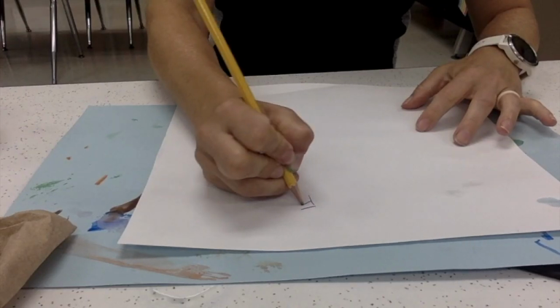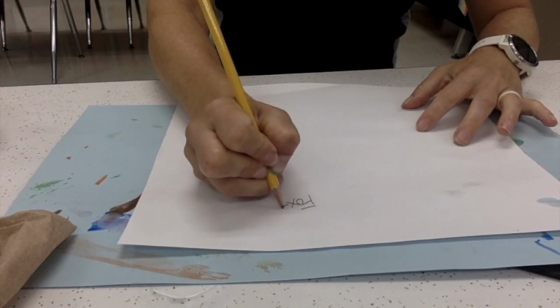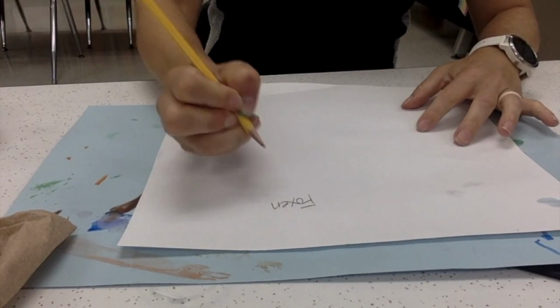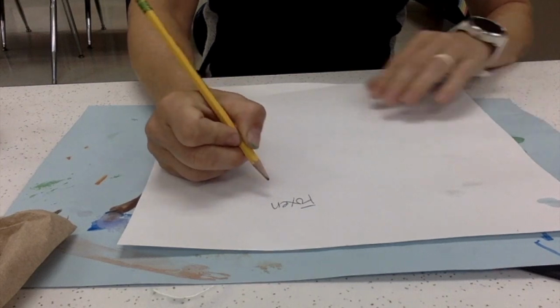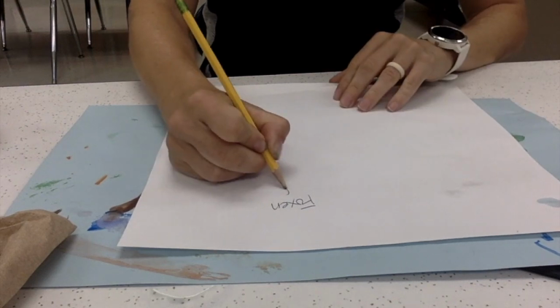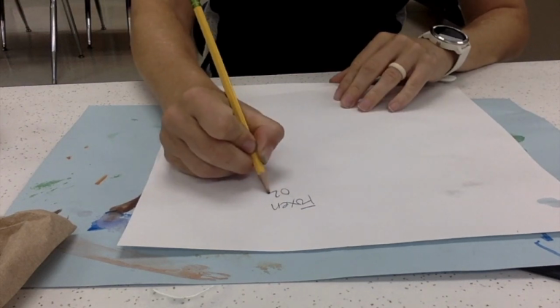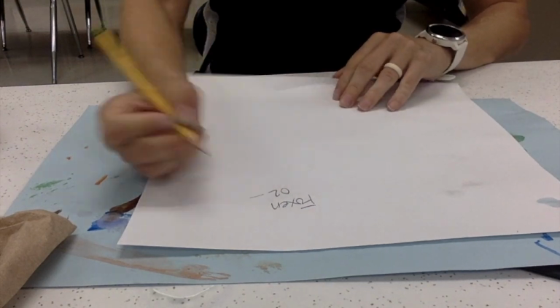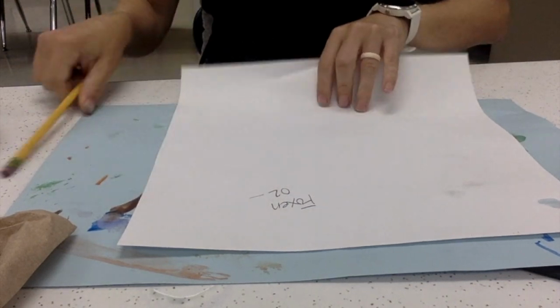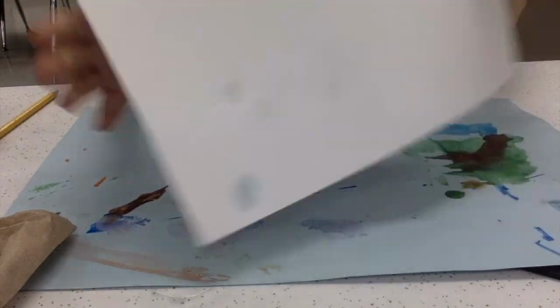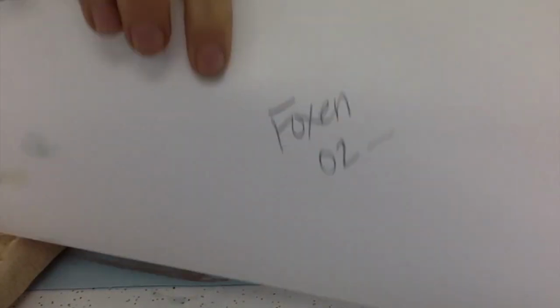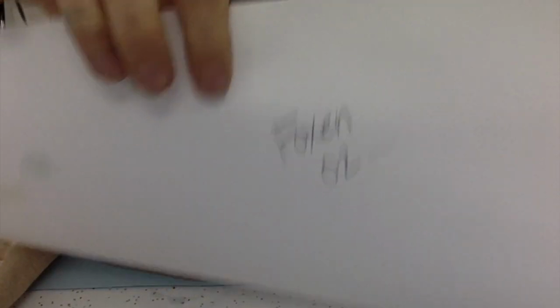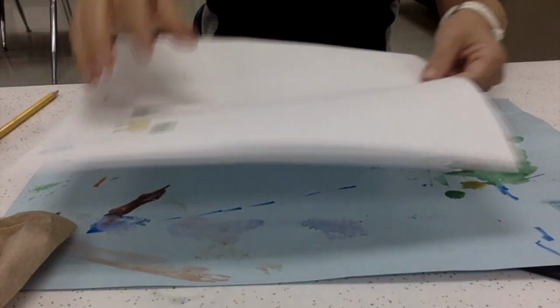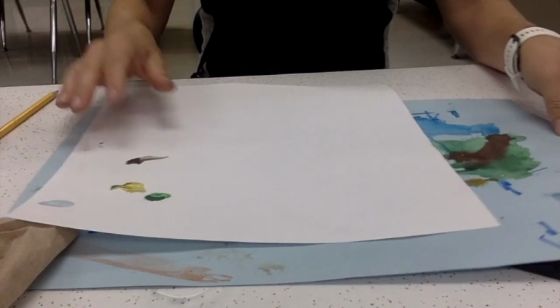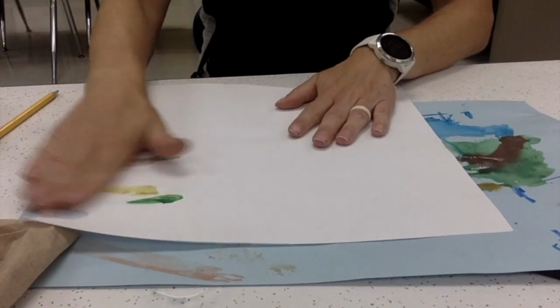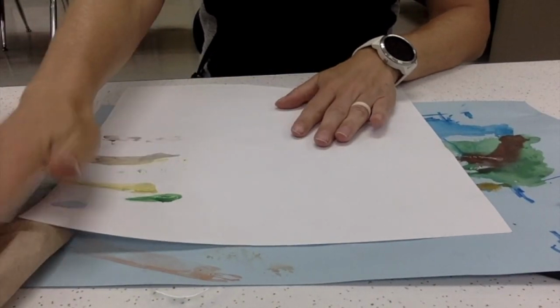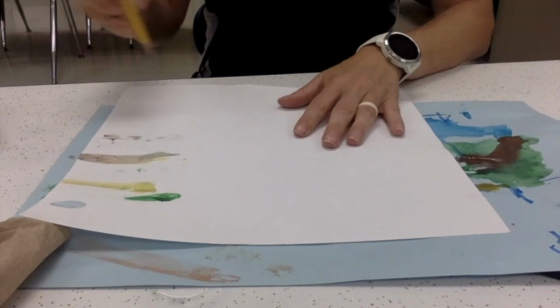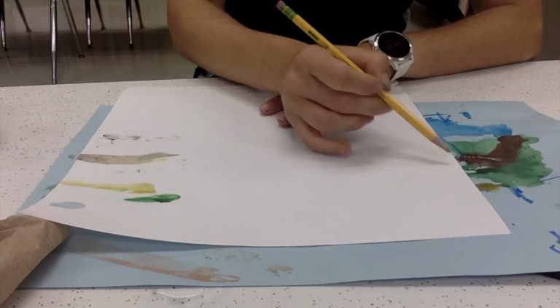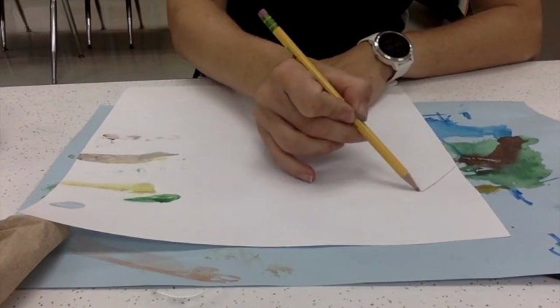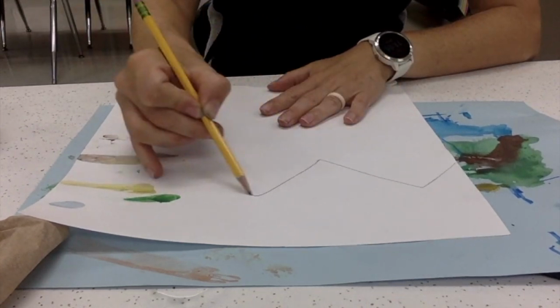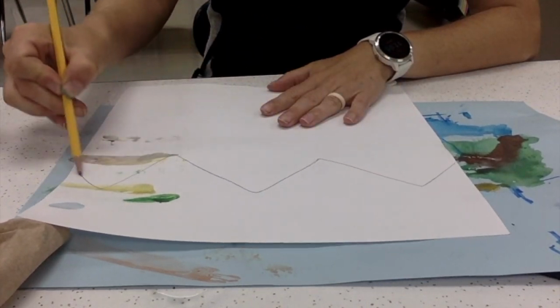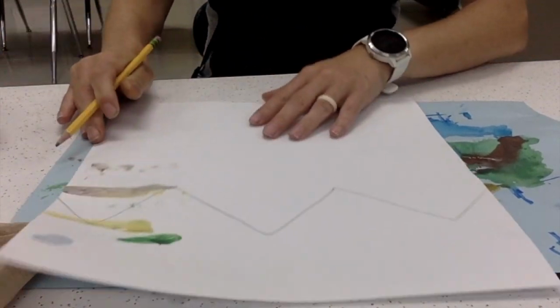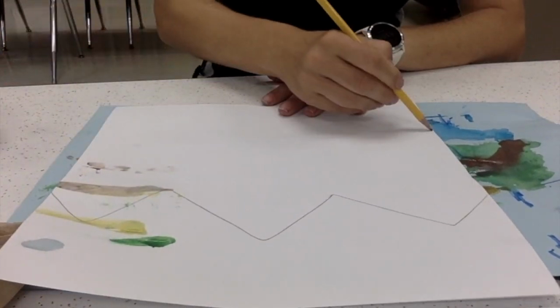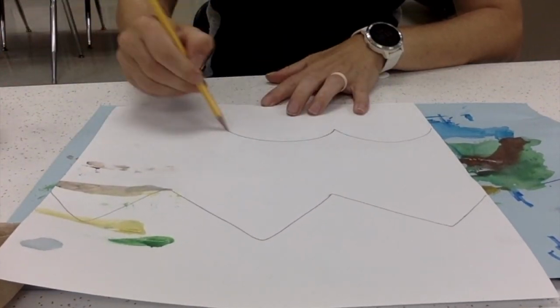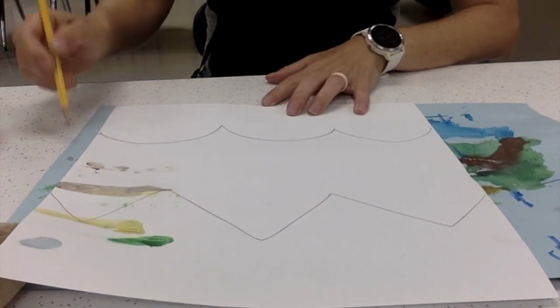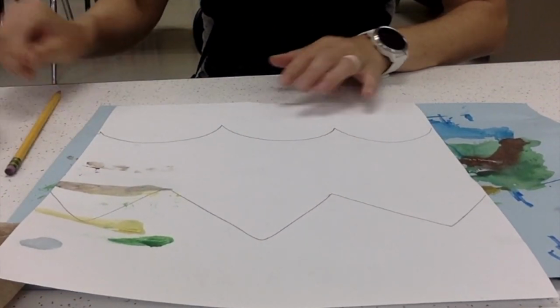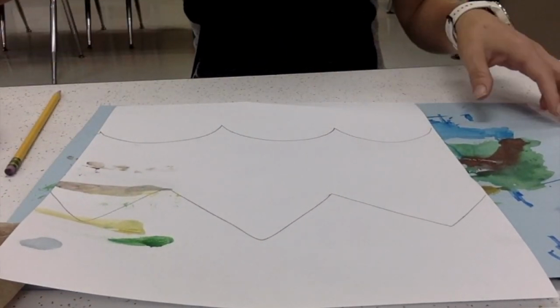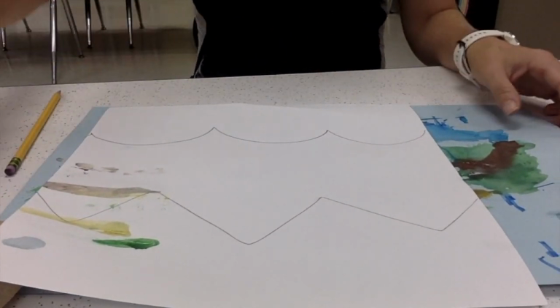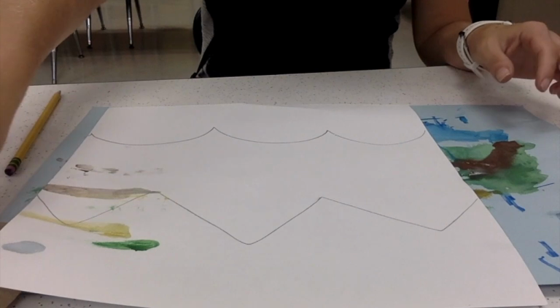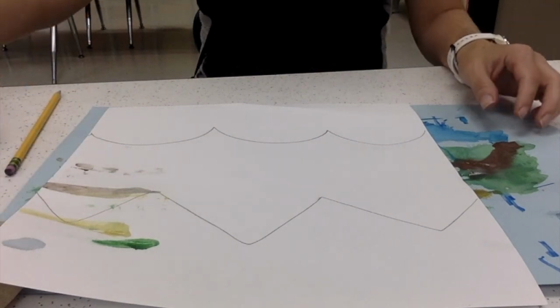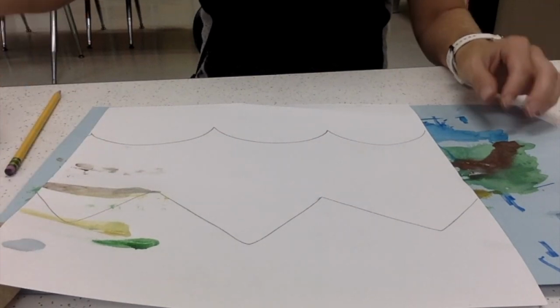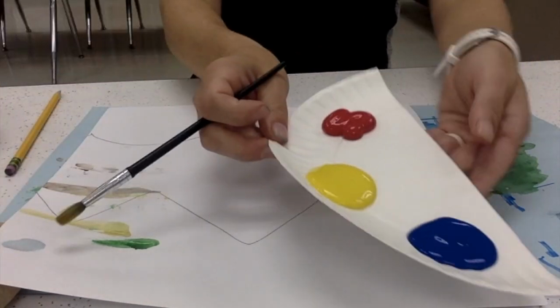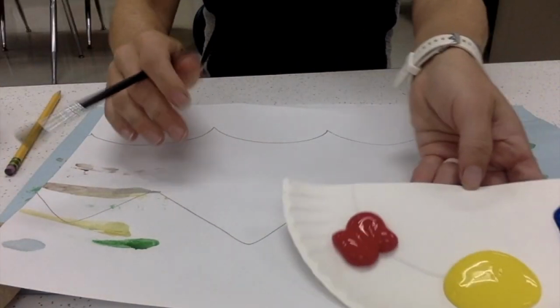Let's take a moment and get started. Begin by writing your name and class code on the back side of your paper. My messy mat was a little dirty. I want you to draw two lines going across your paper to divide it into three sections.